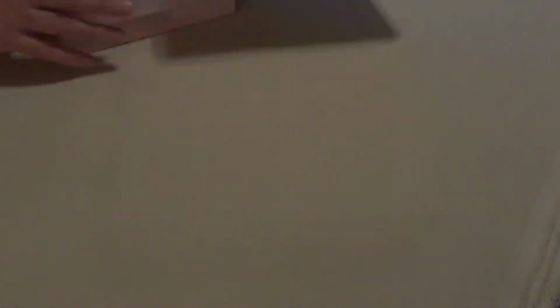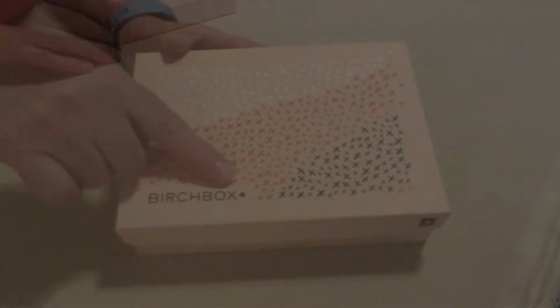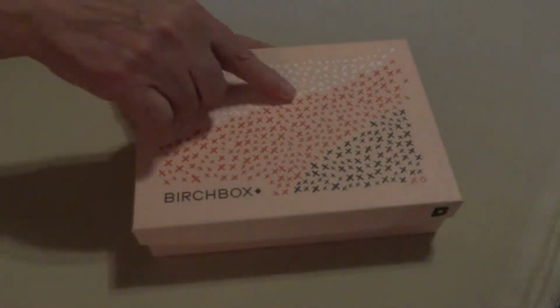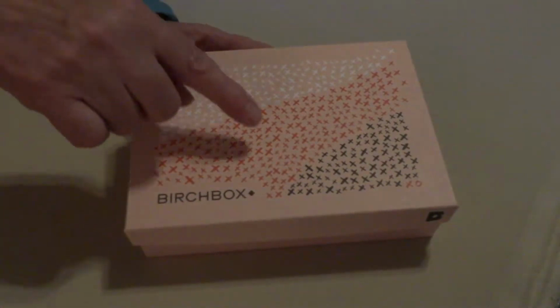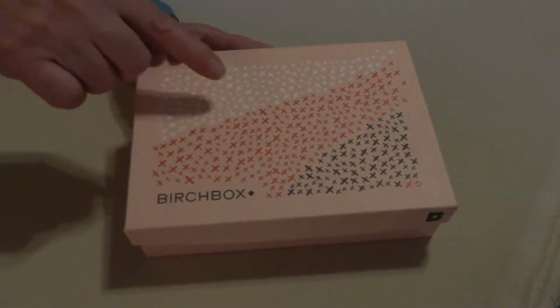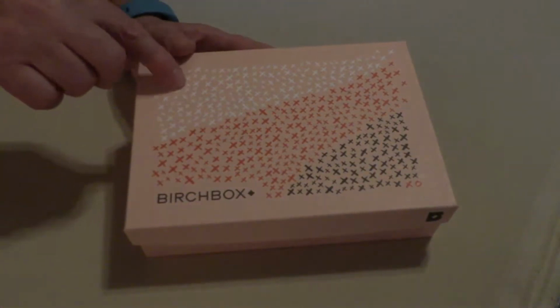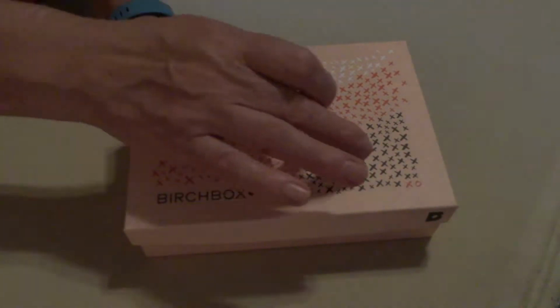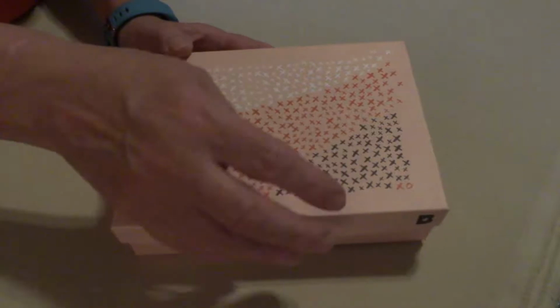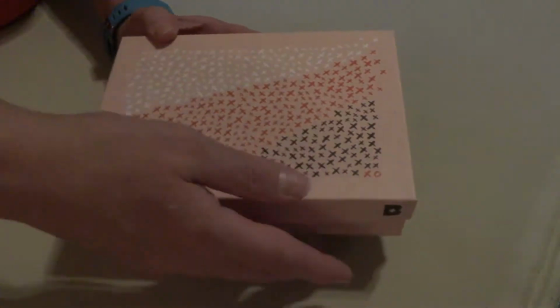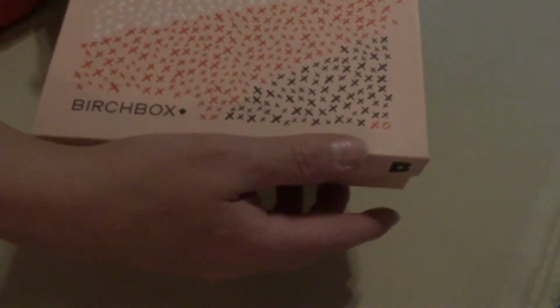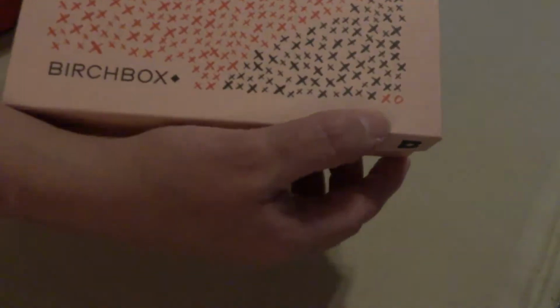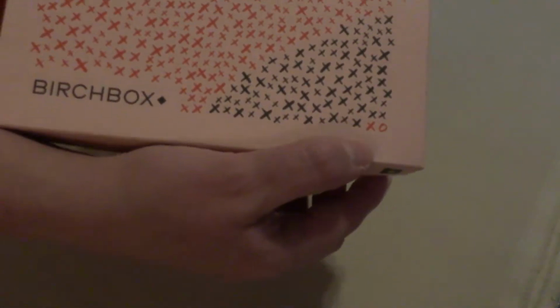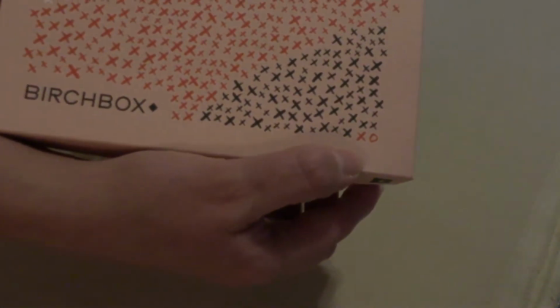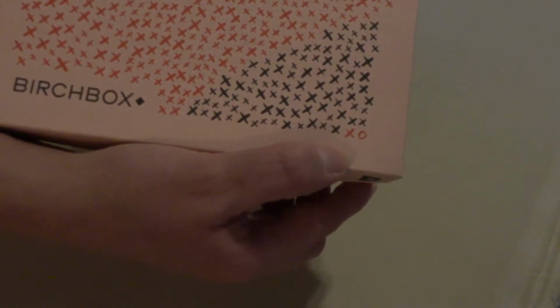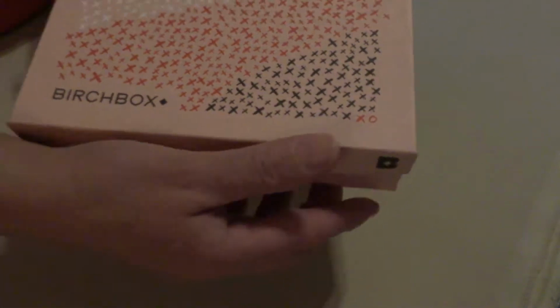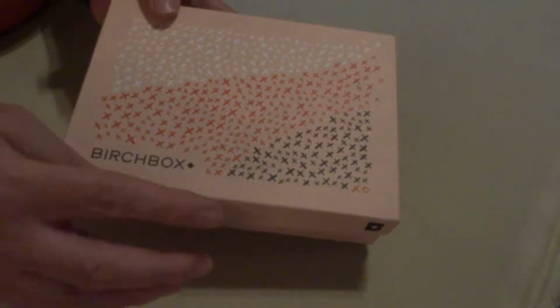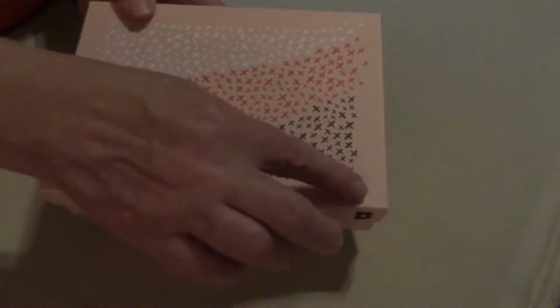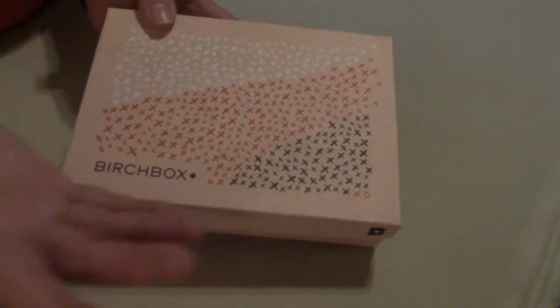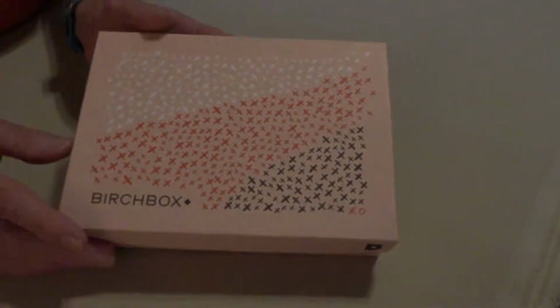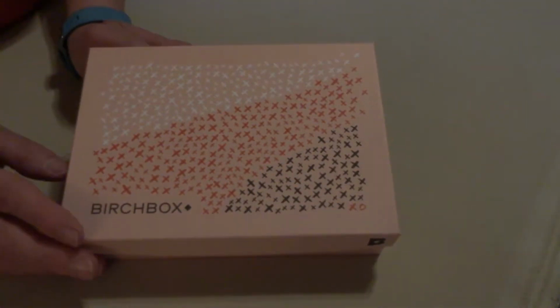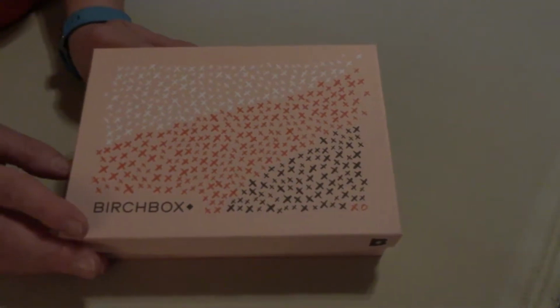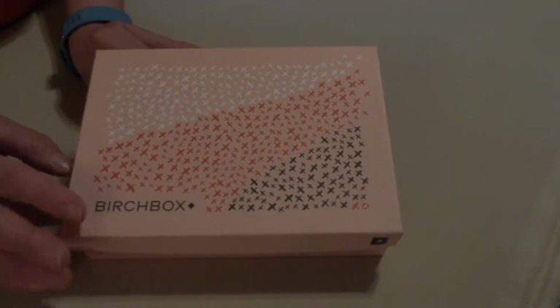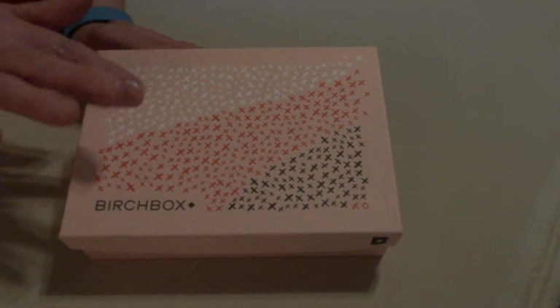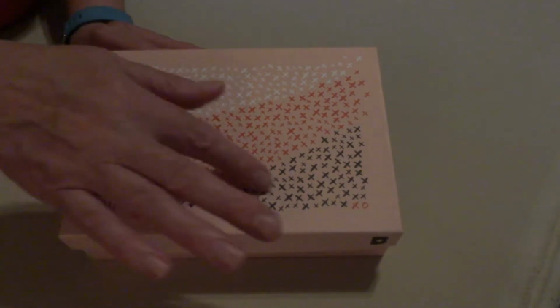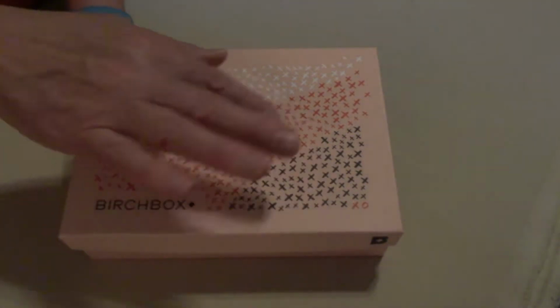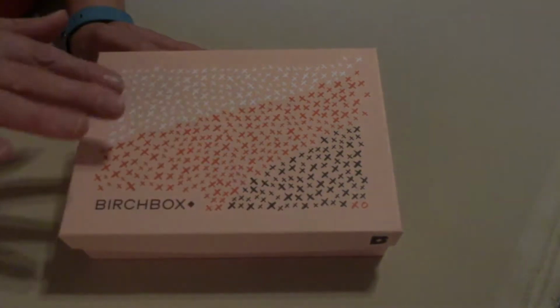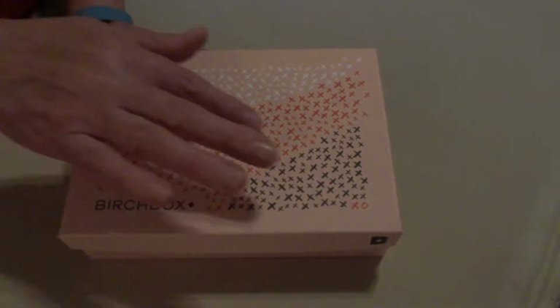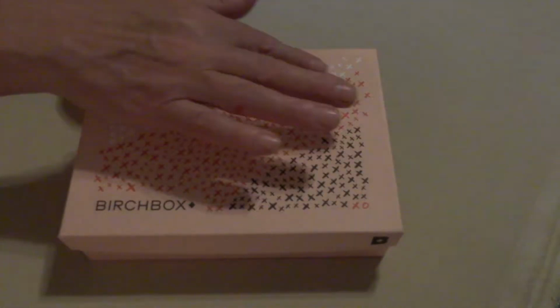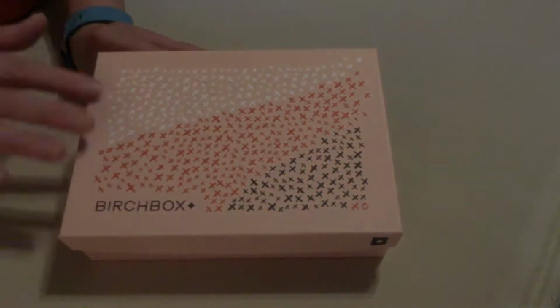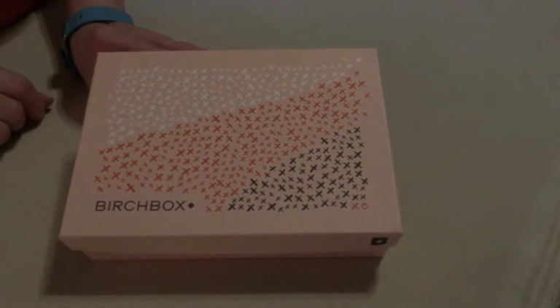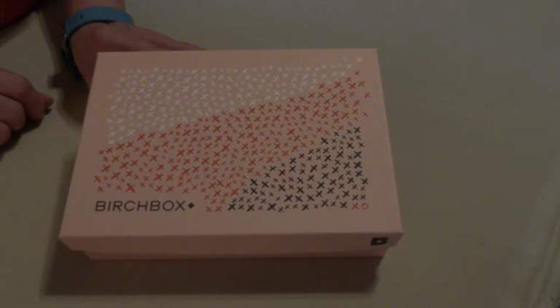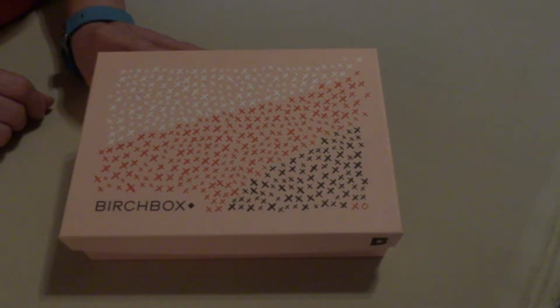We've got ourselves a little red, white, and blue box with a little XO at the bottom. That's about as close to Valentine's Day as I can get. I'm not sure what the color scheme represents.